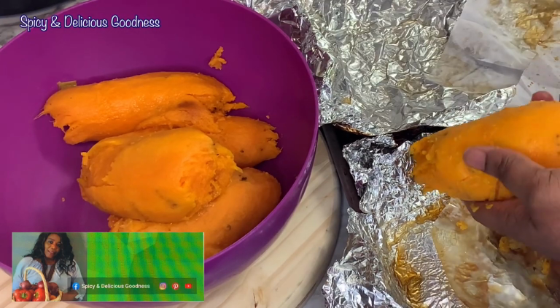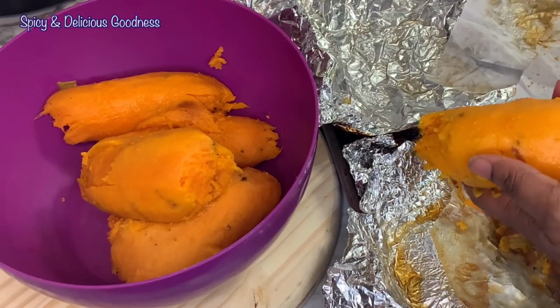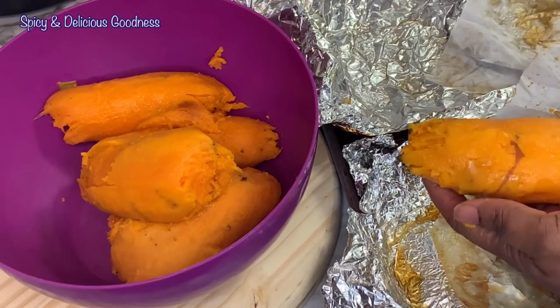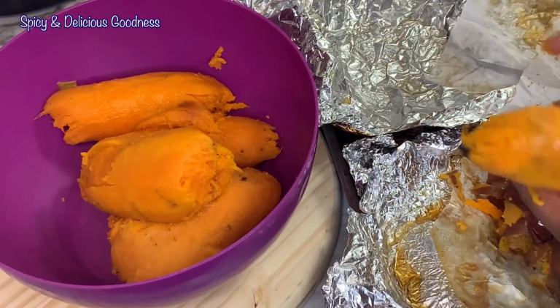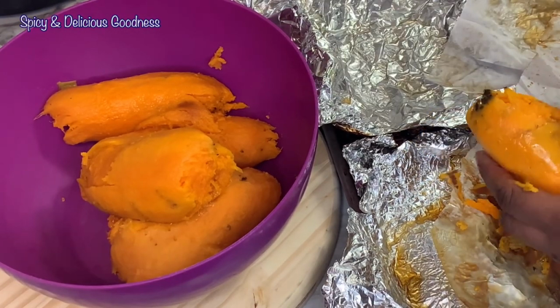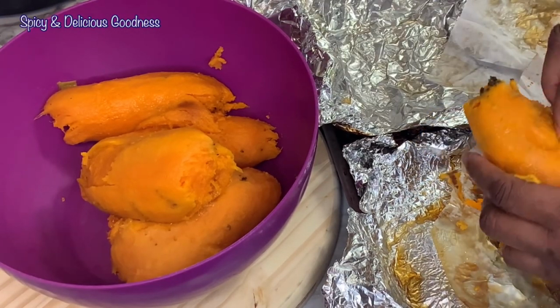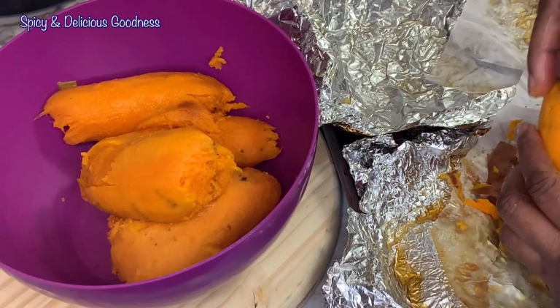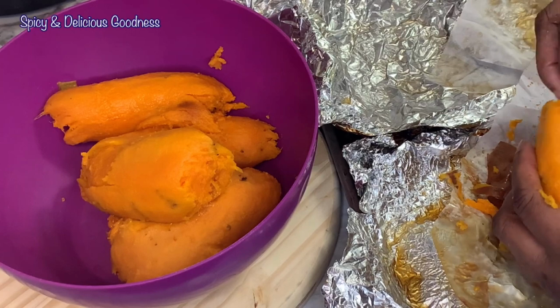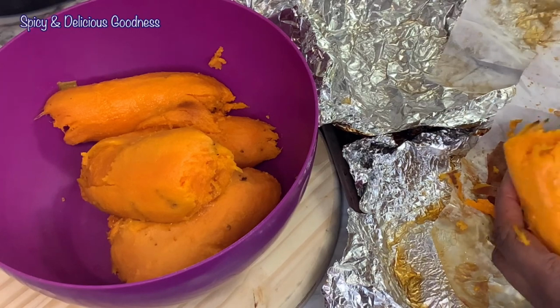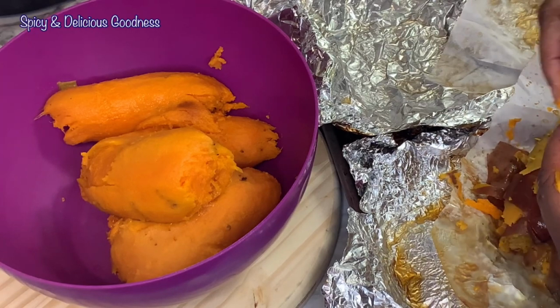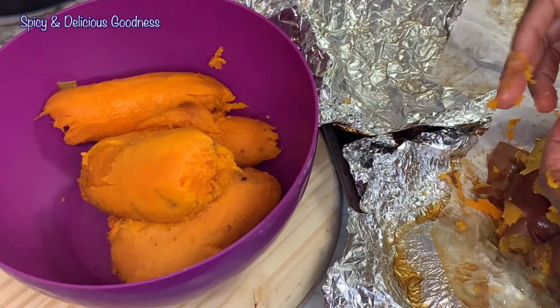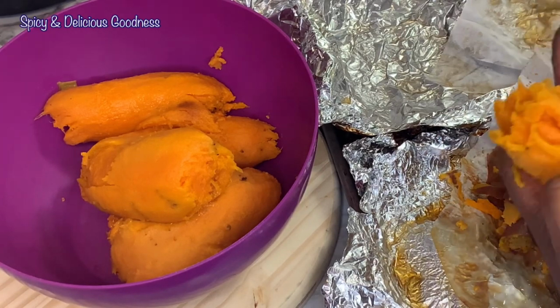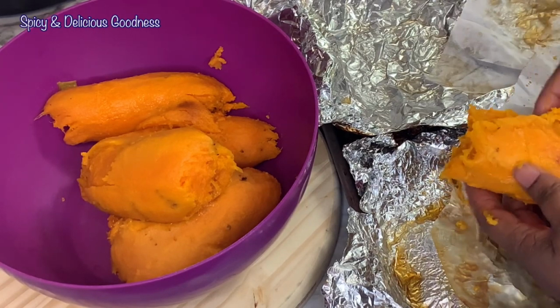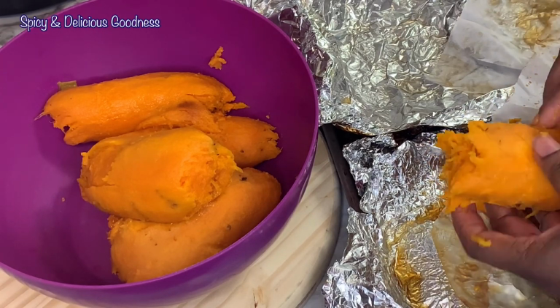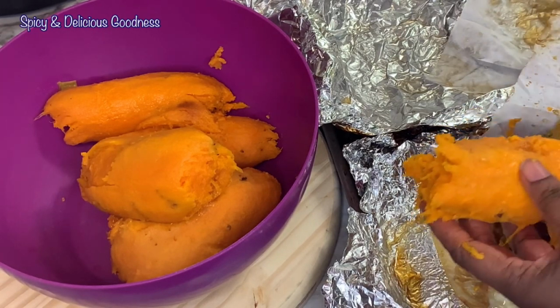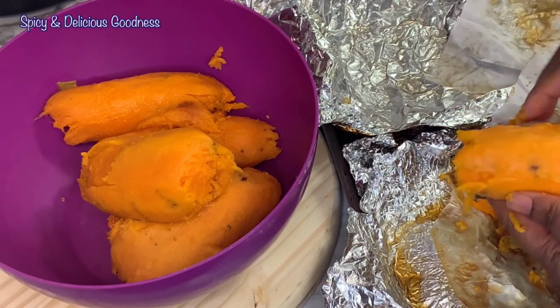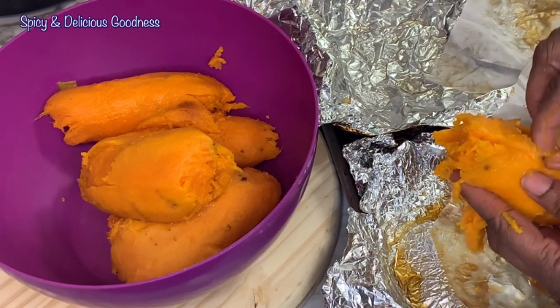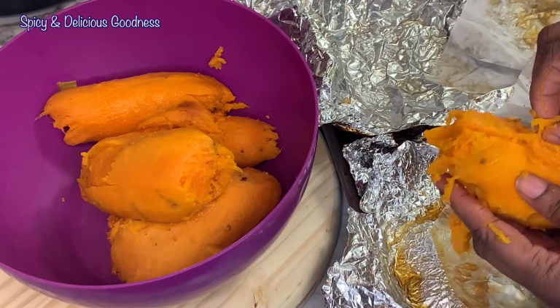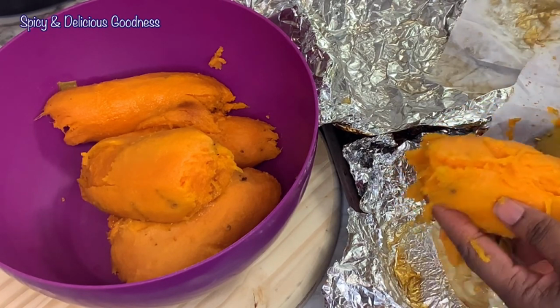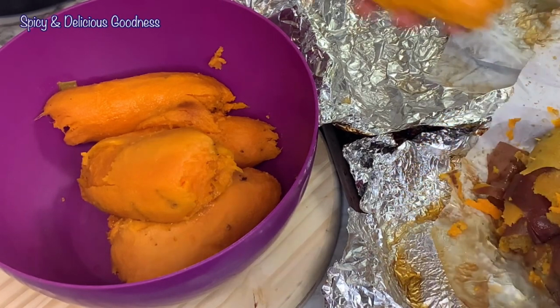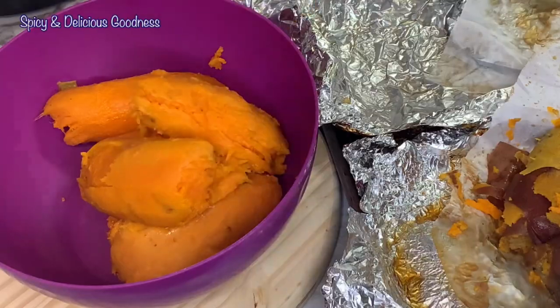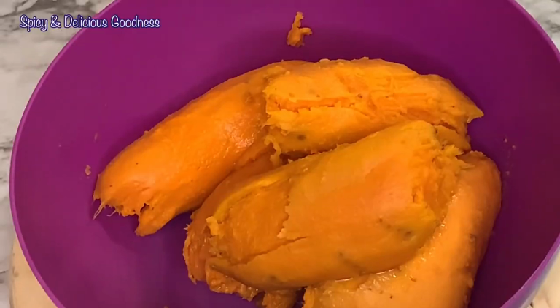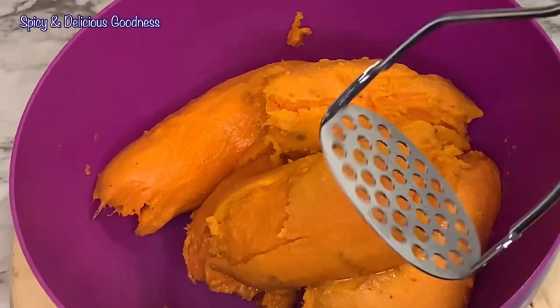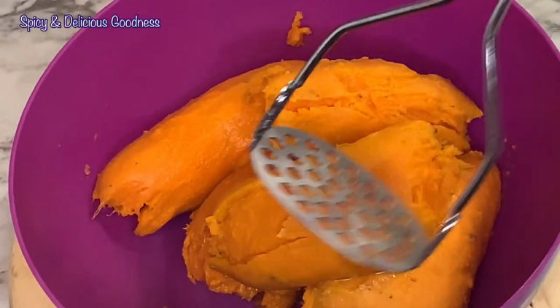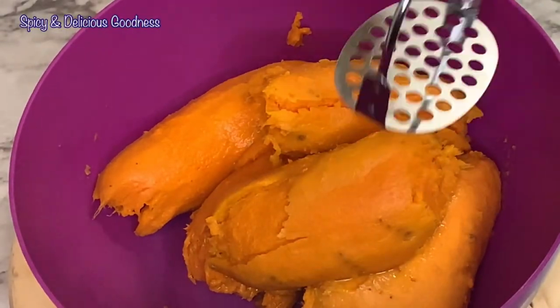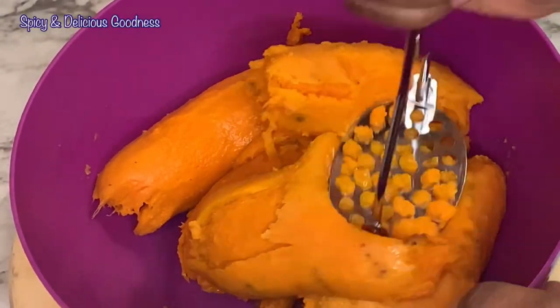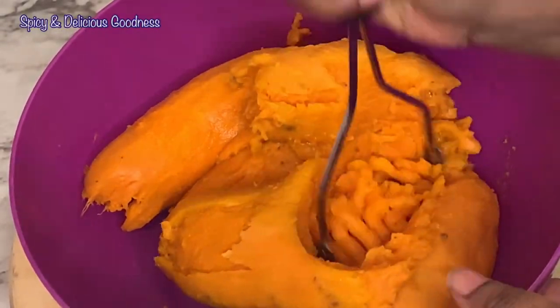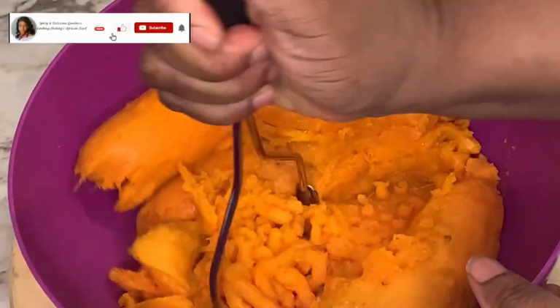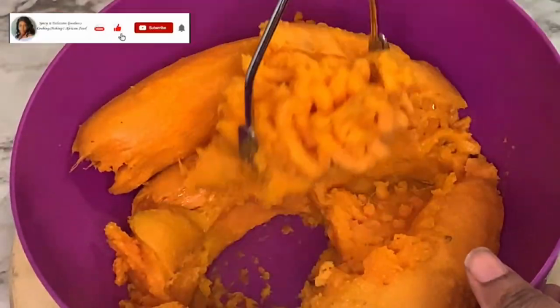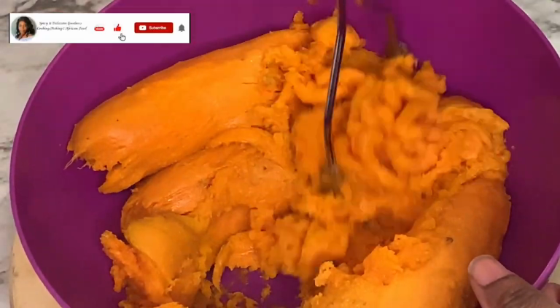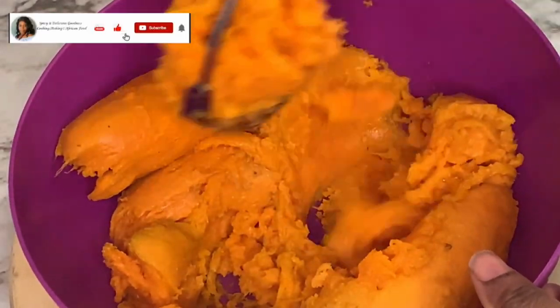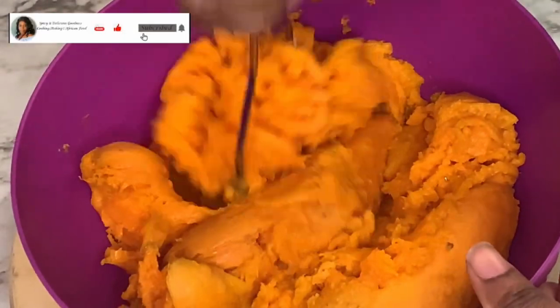After peeling the potatoes, I'm gonna mash them because I need four cups of sweet potato puree. So in order to get that I'll mash the potato, then measure four cups of the puree.